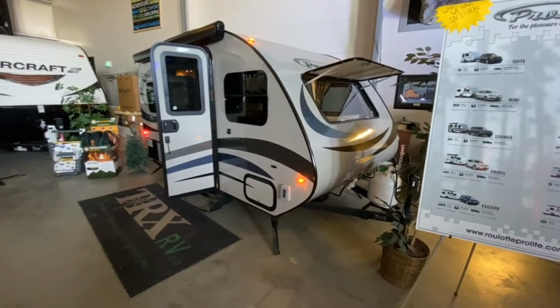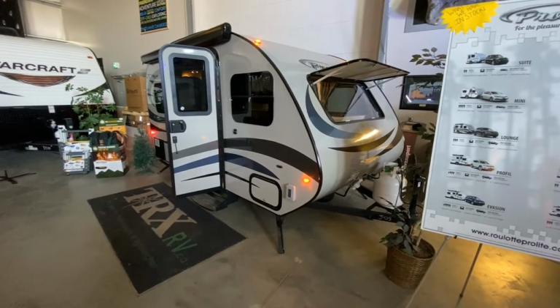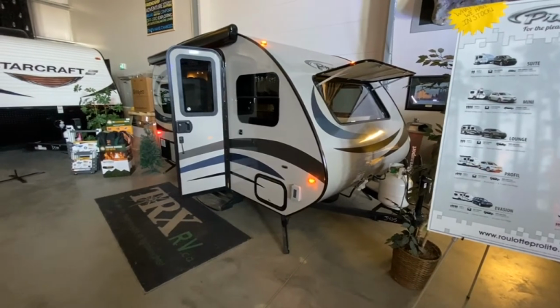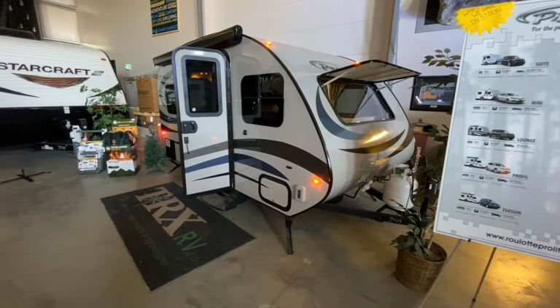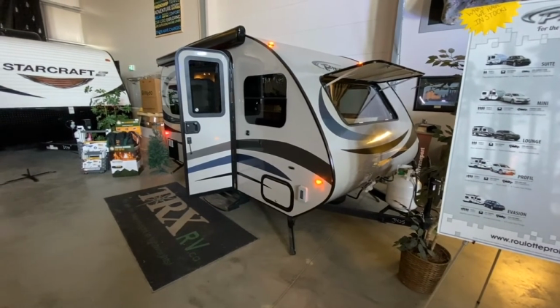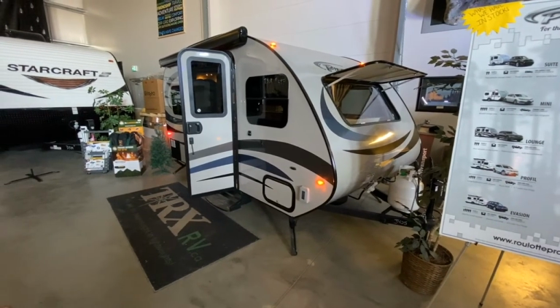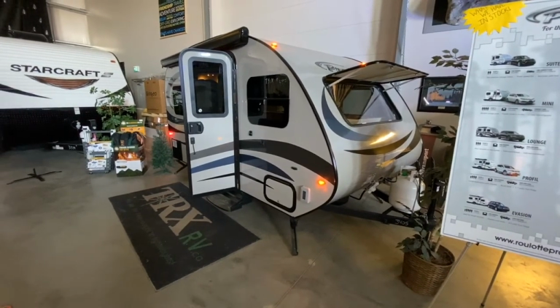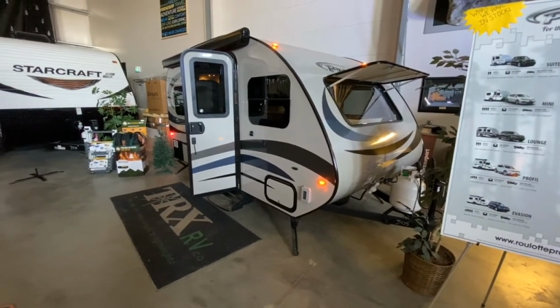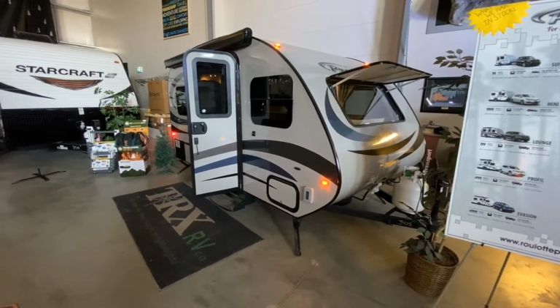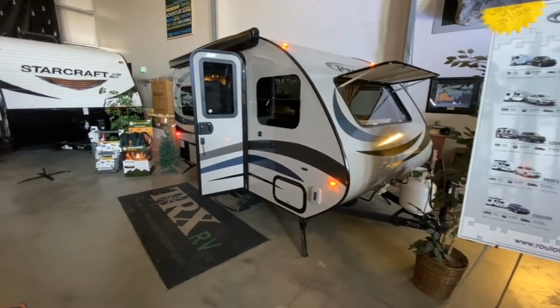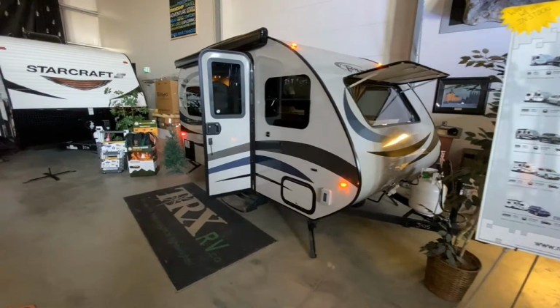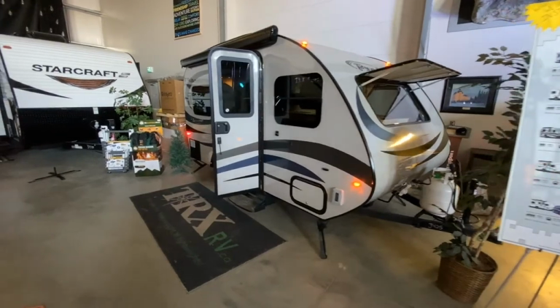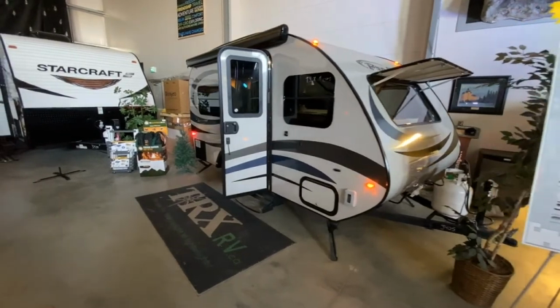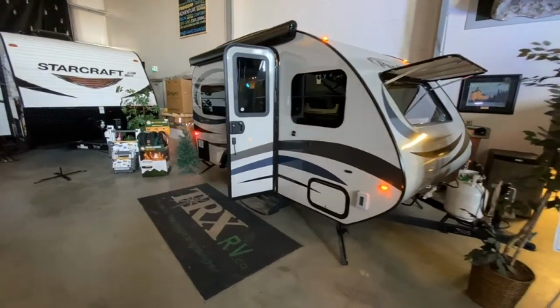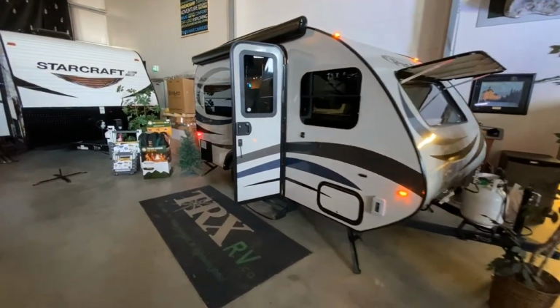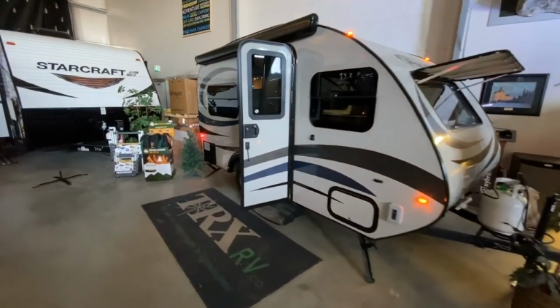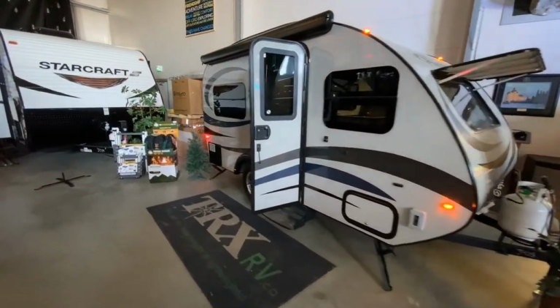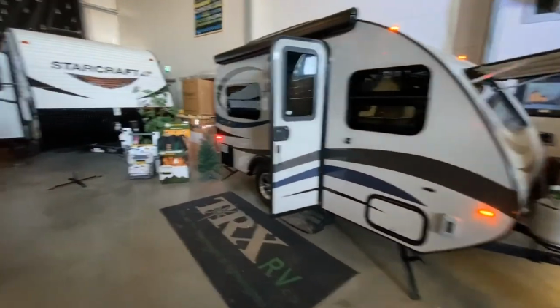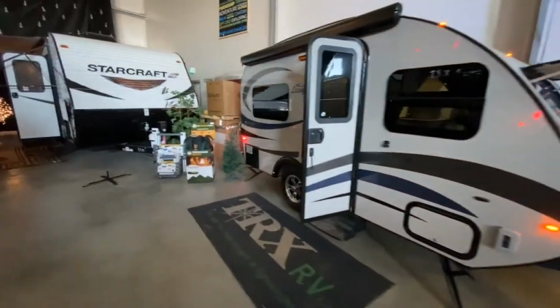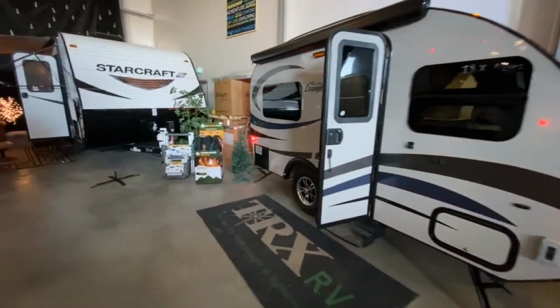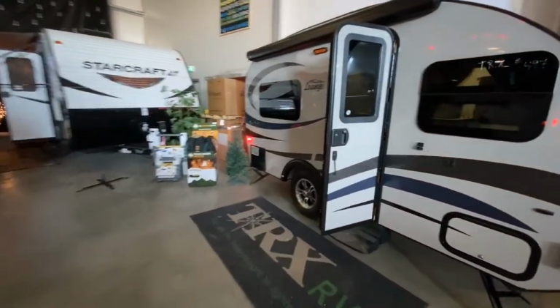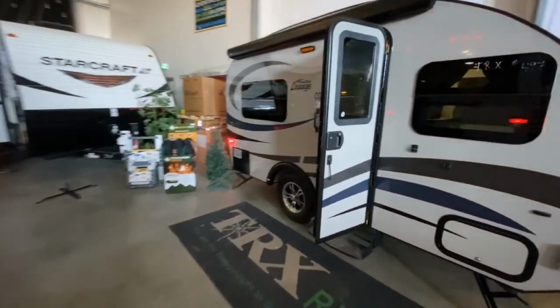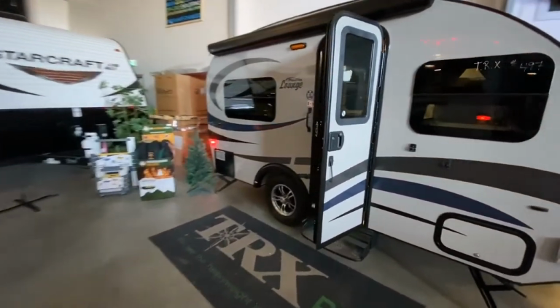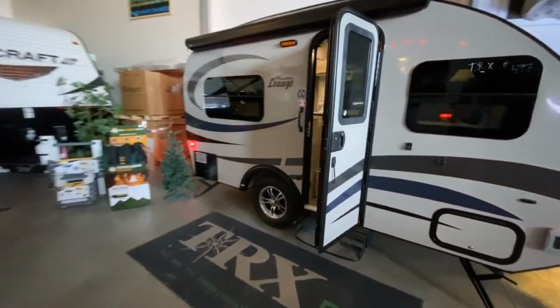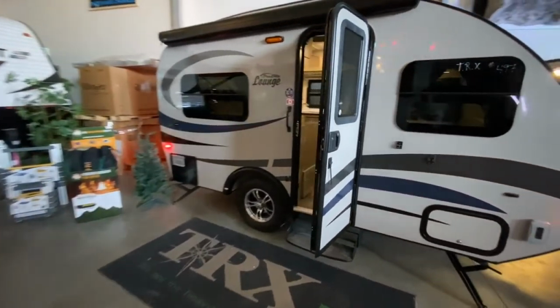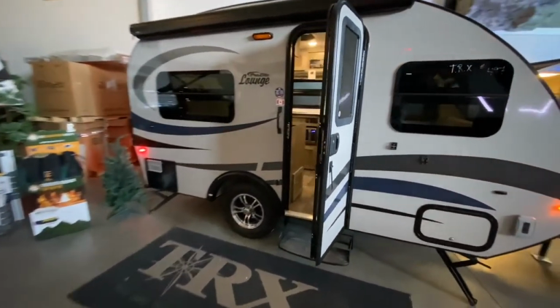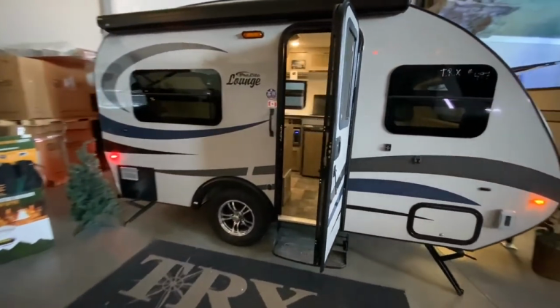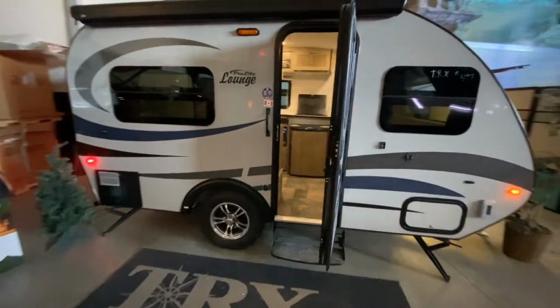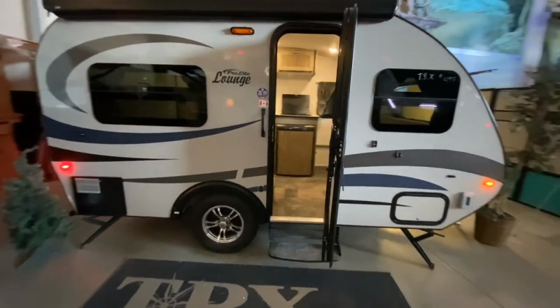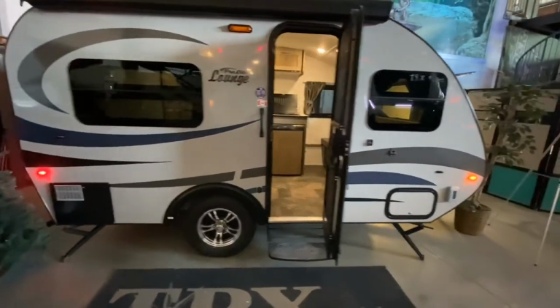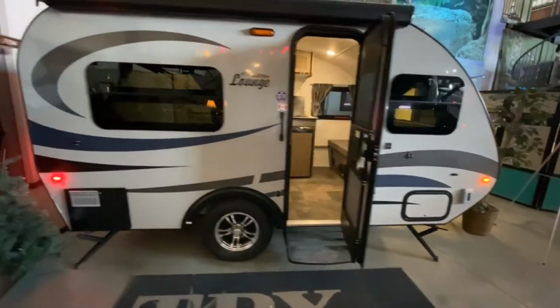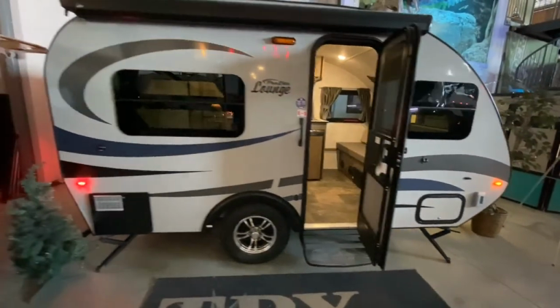Hi there, welcome to the 2020 ProLite Lounge. This is a Canadian-made unit weighing in at just 1485 pounds.